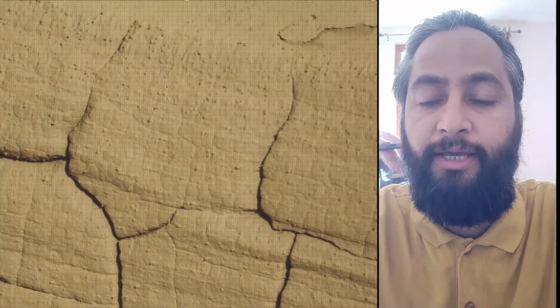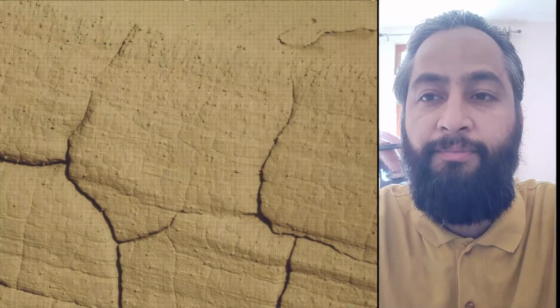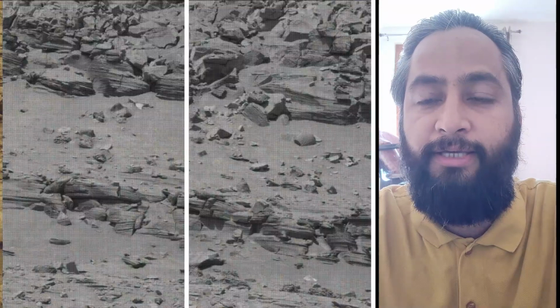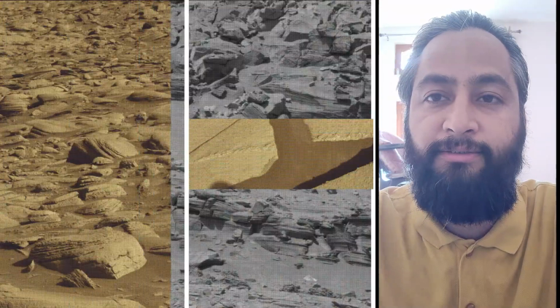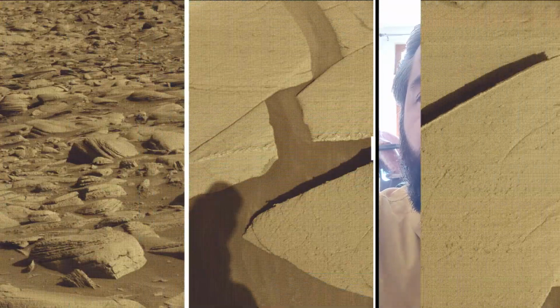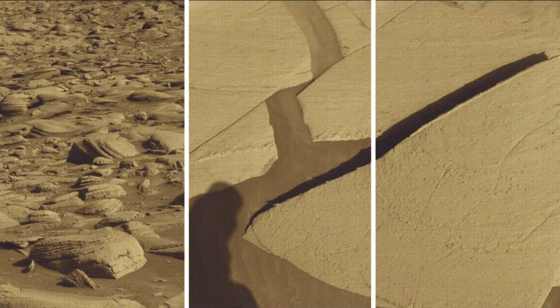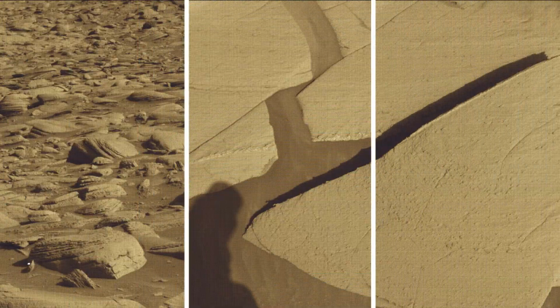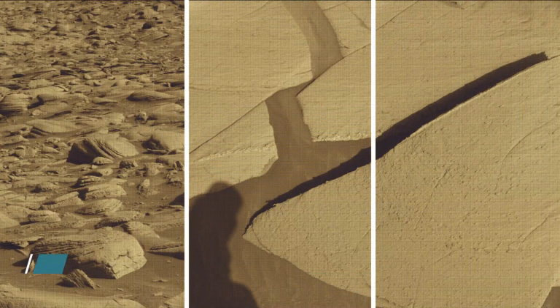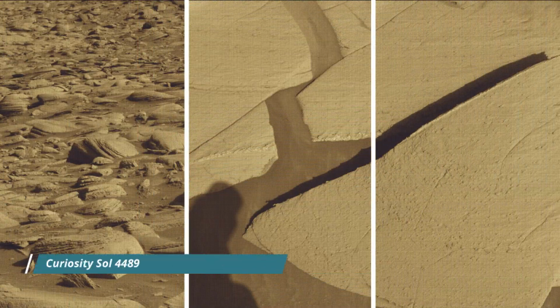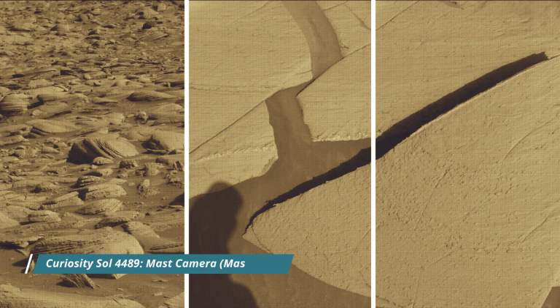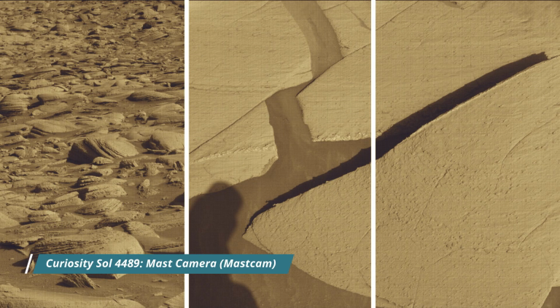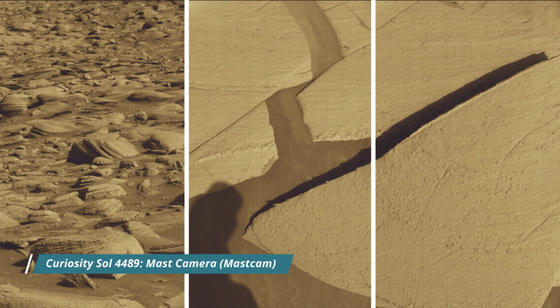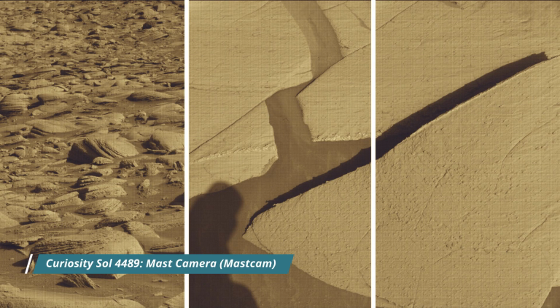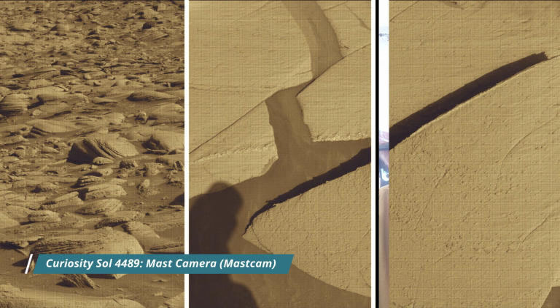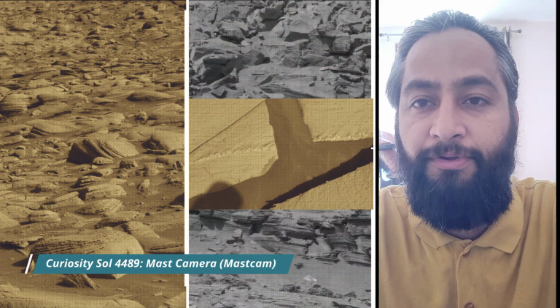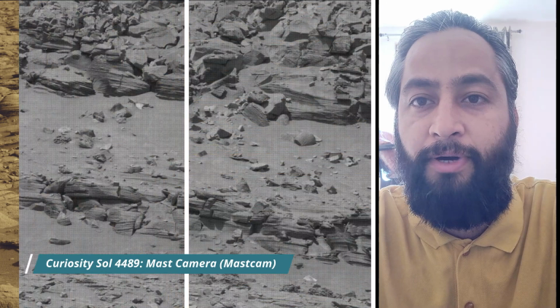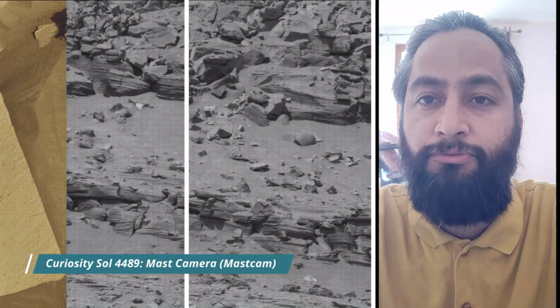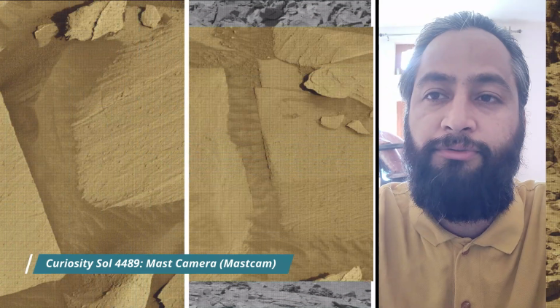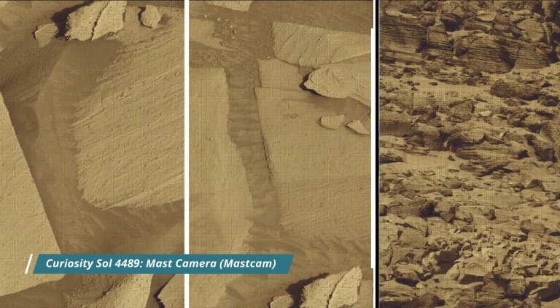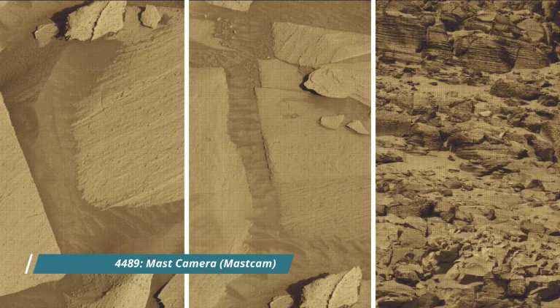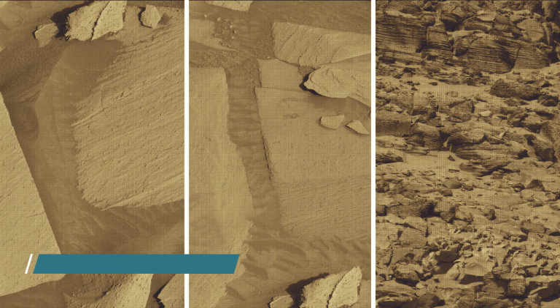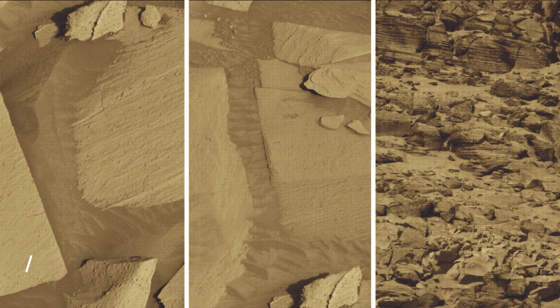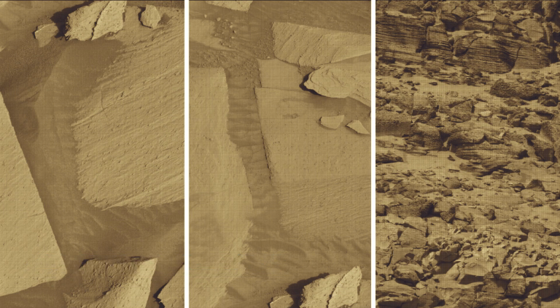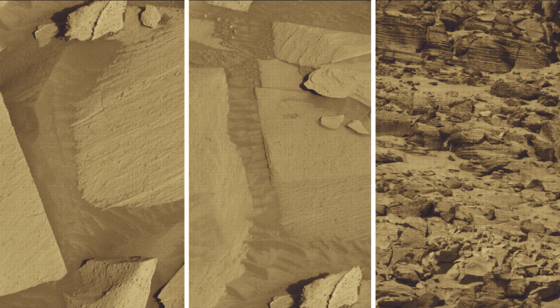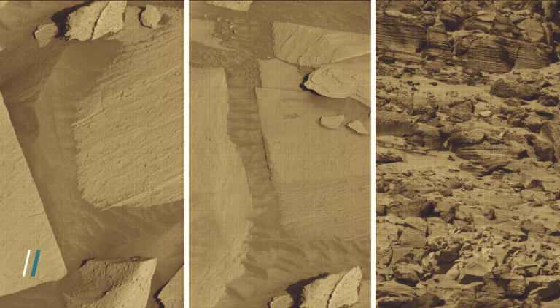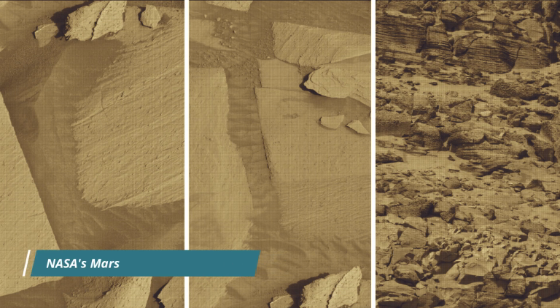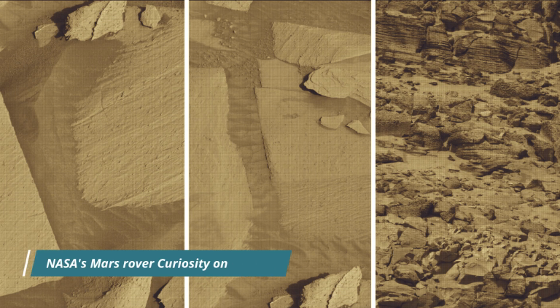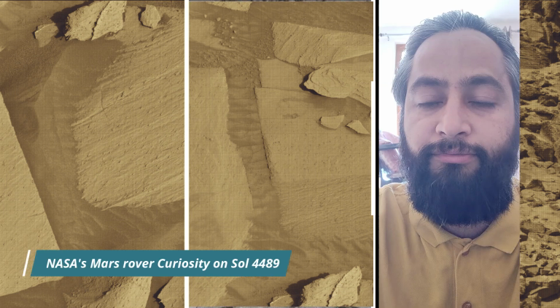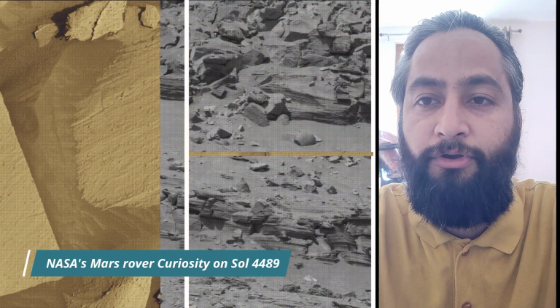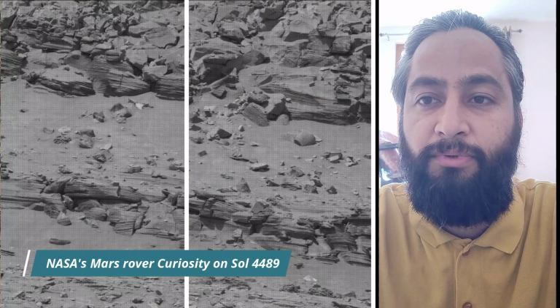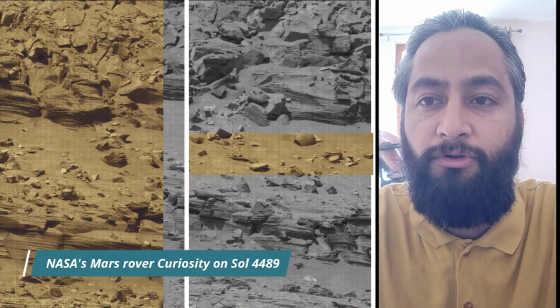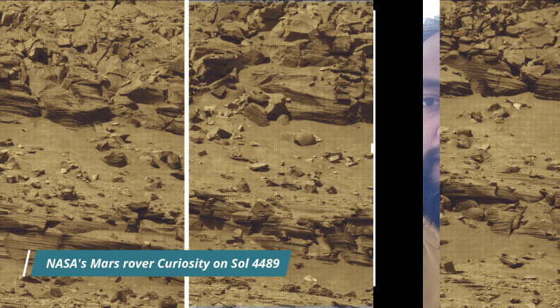All image credits: NASA/JPL-Caltech/MSSS. Curiosity Mars rover captured these images on 25th March 2025, the 4491st Martian day, or Sol, of the Curiosity rover mission on Mars.